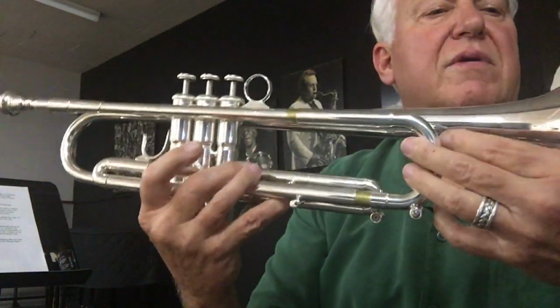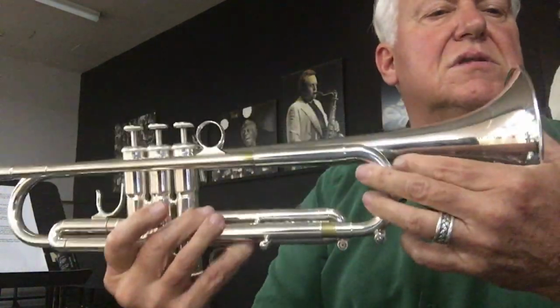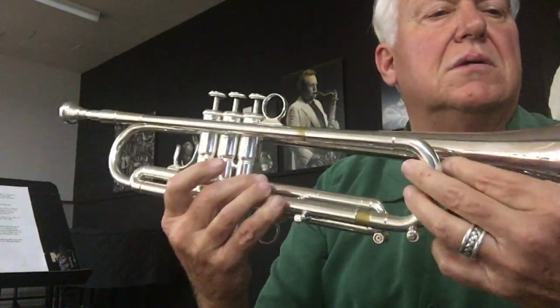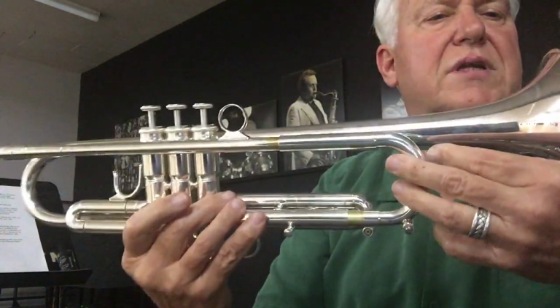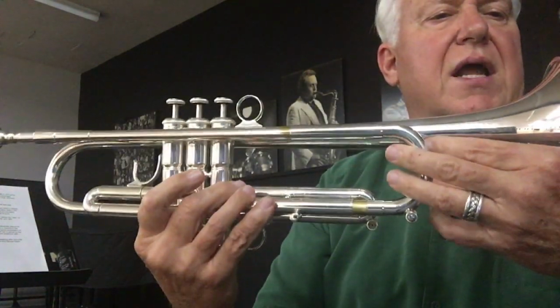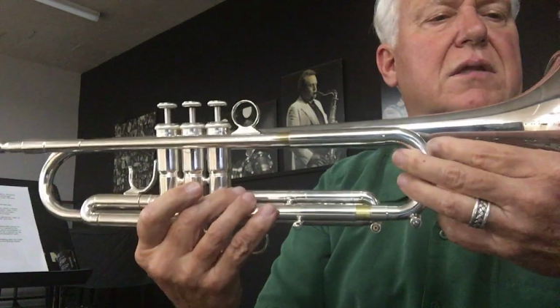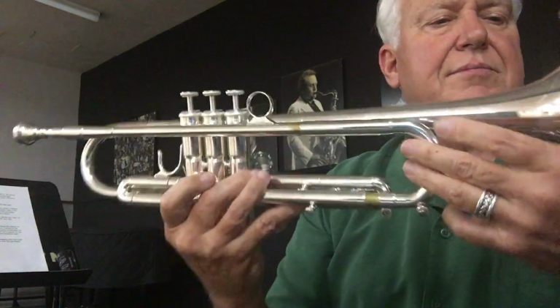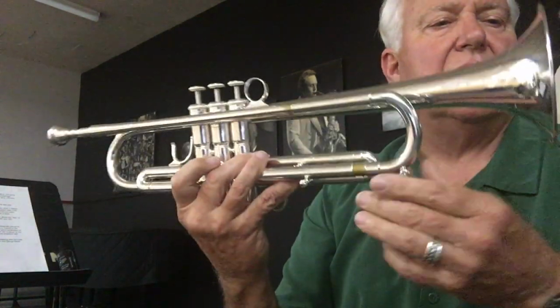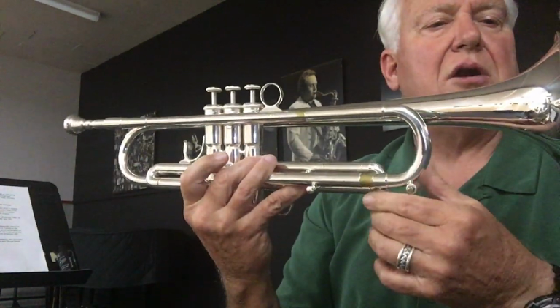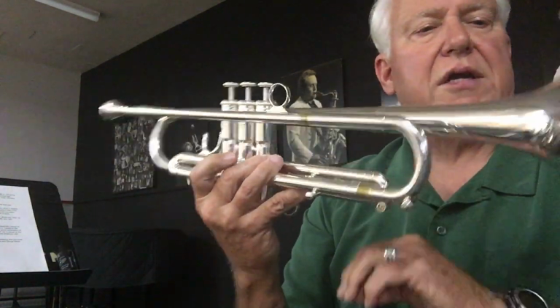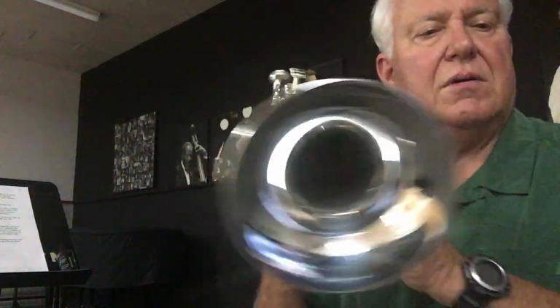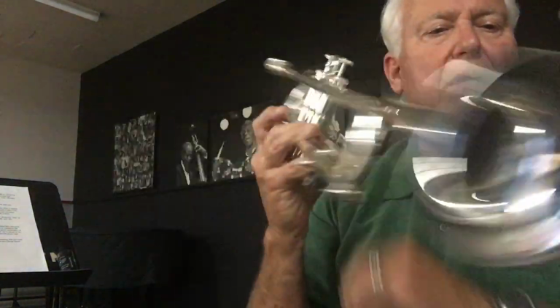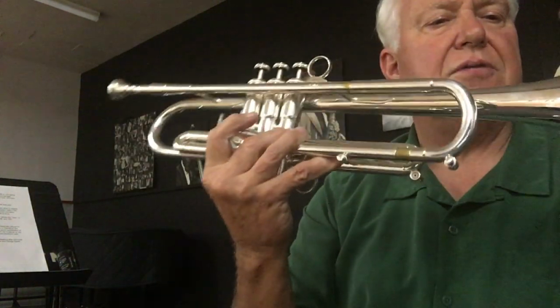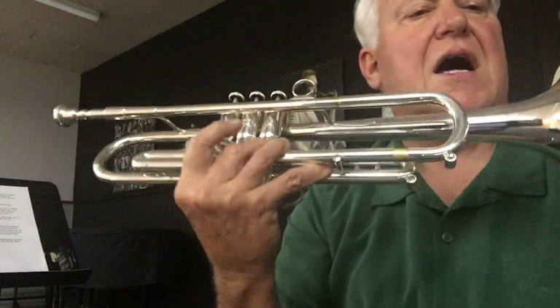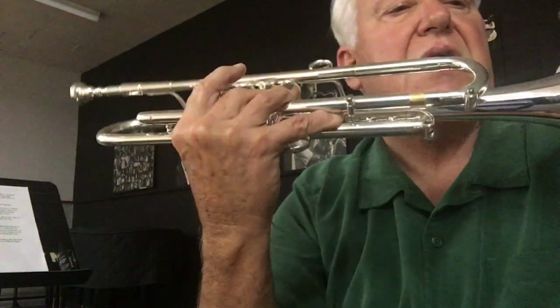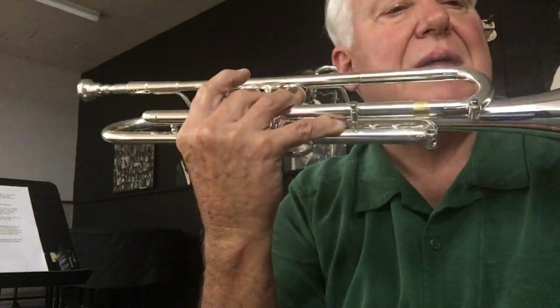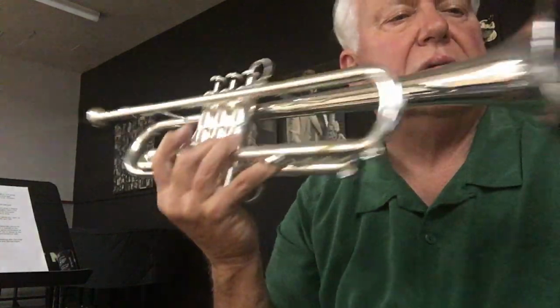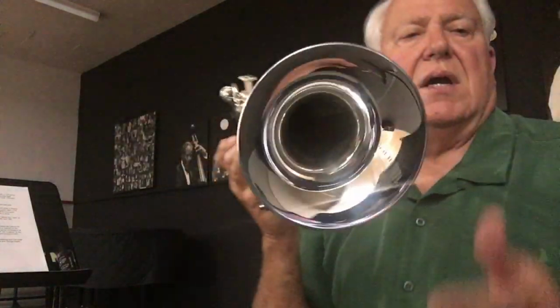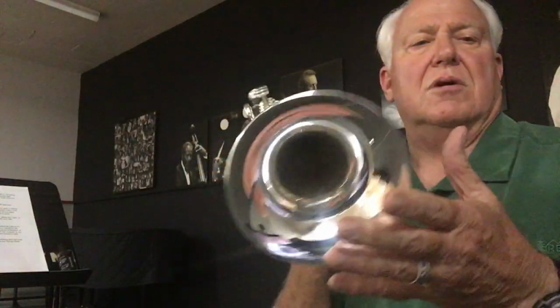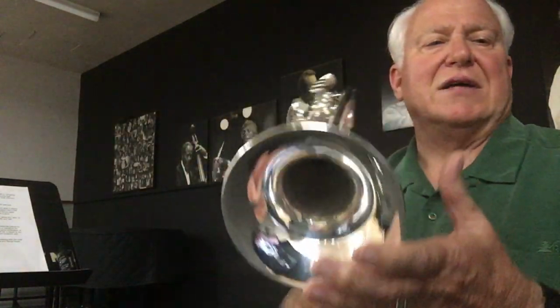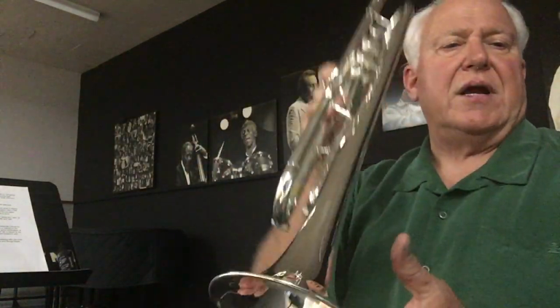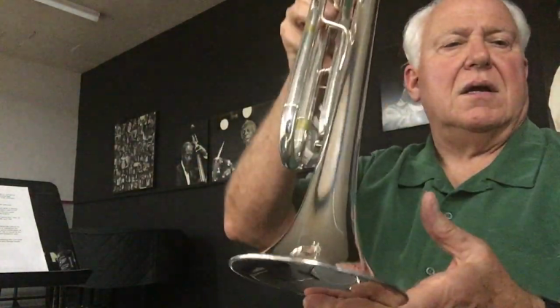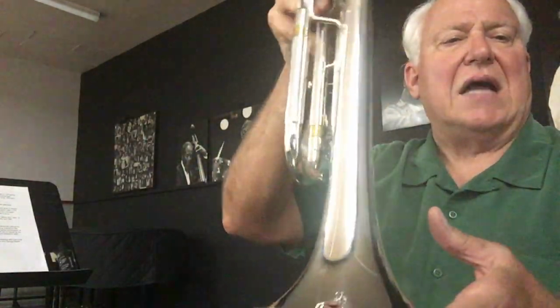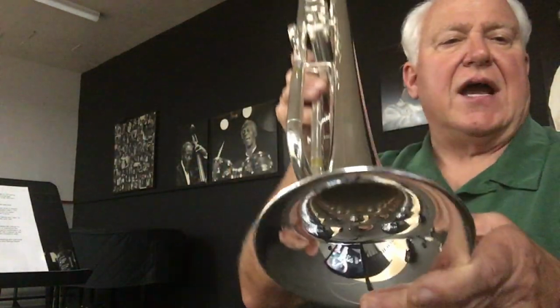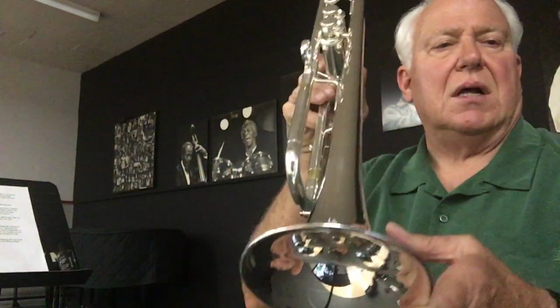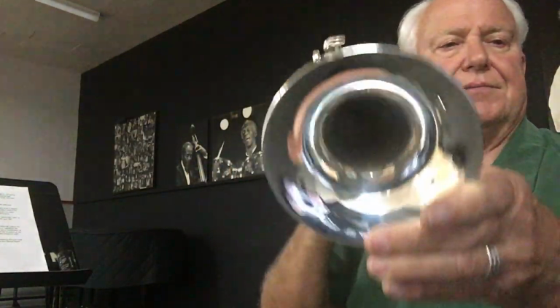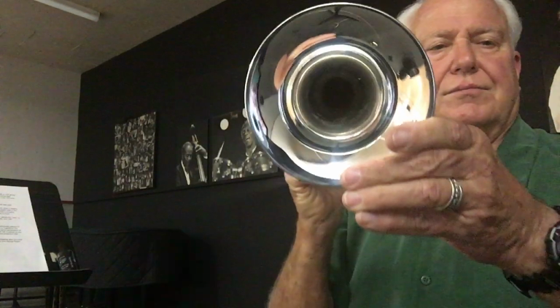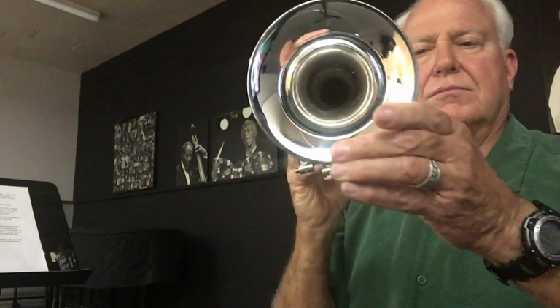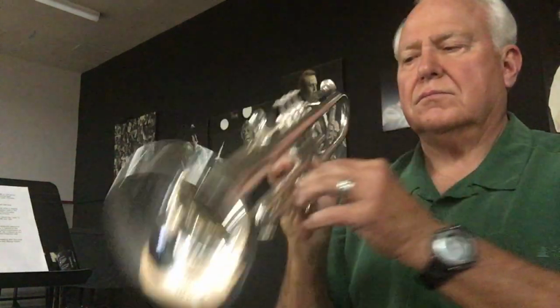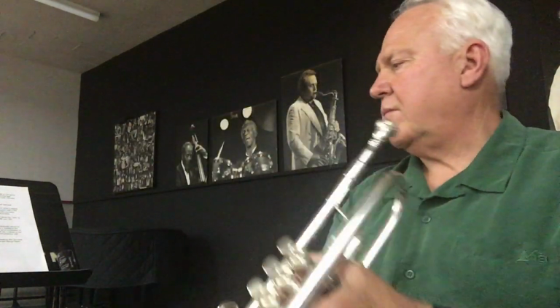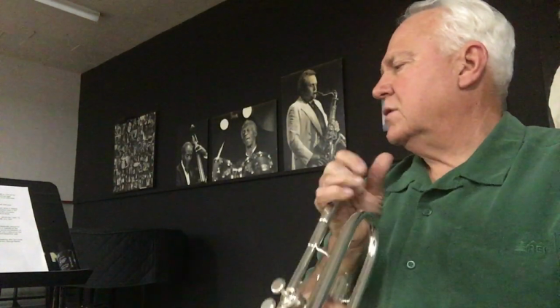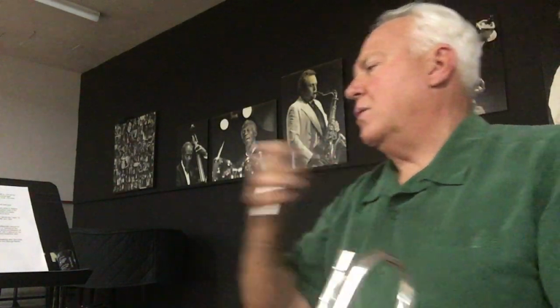Reverse twinning slide and lead pipe. Amato water keys. Third valve slide stop screw. And their own proprietary Callet Jazz bell. Quite a horn.